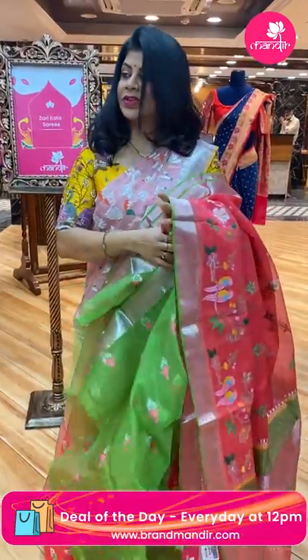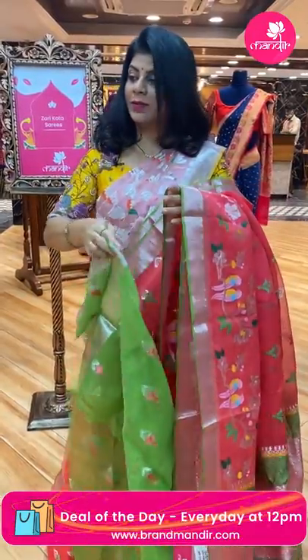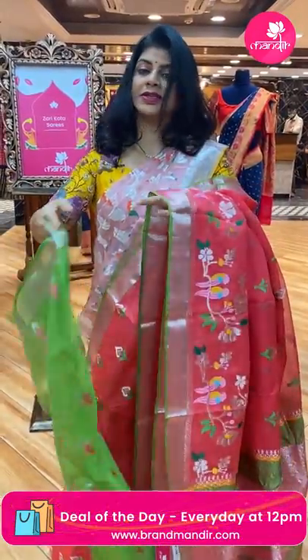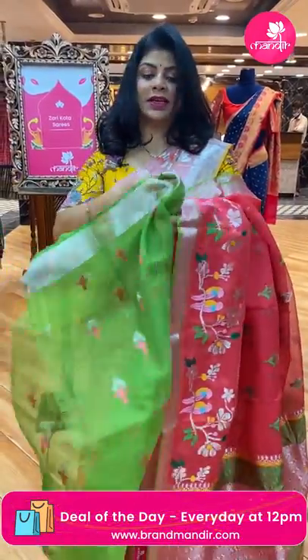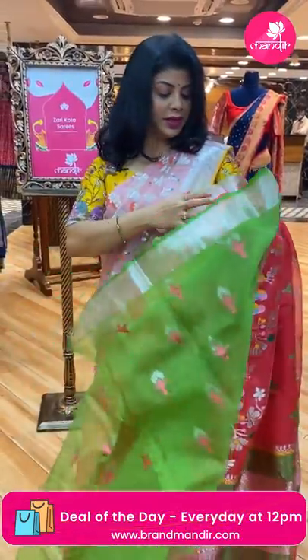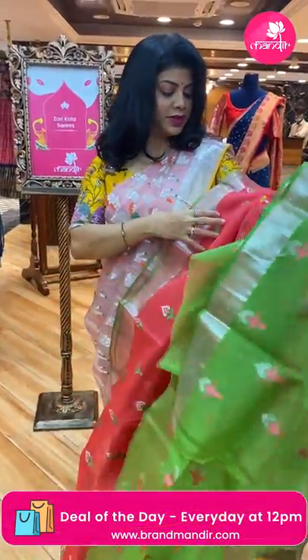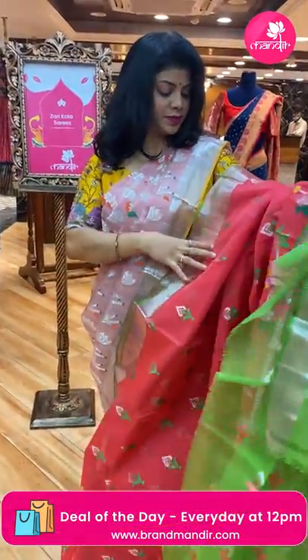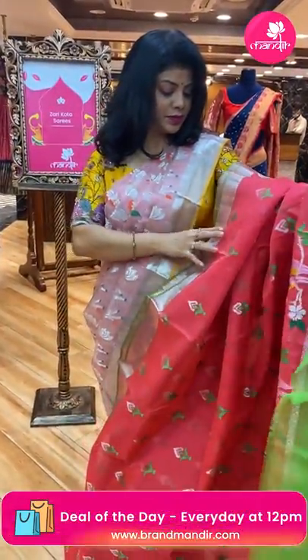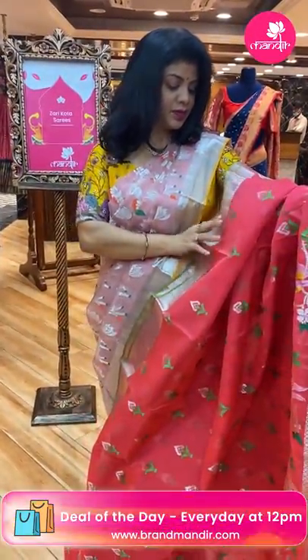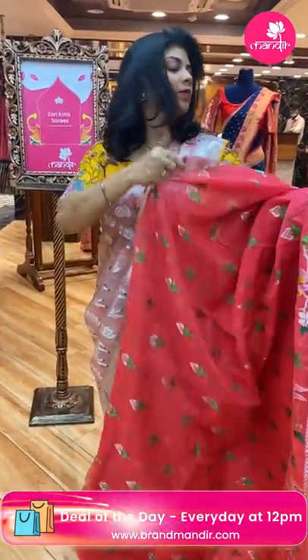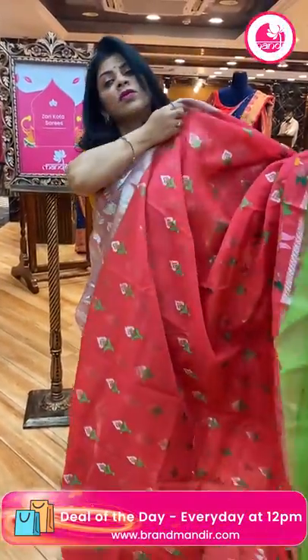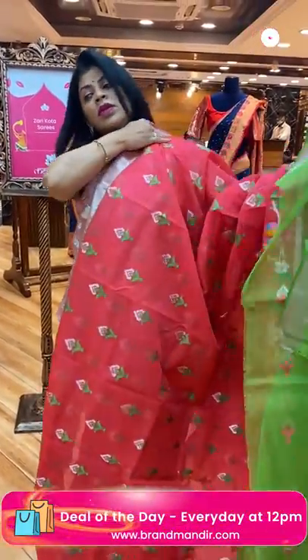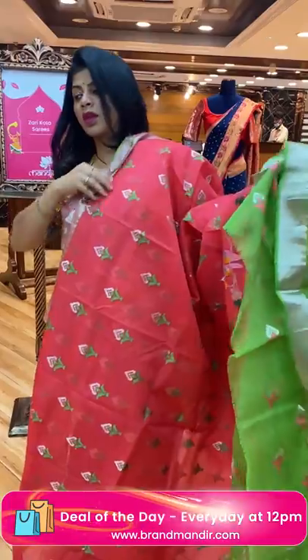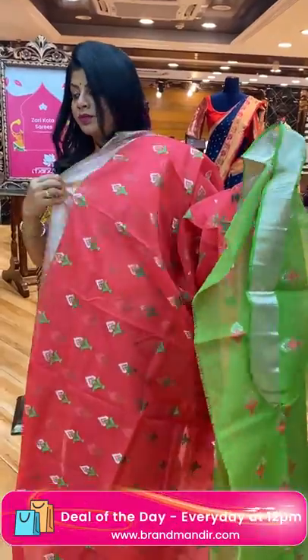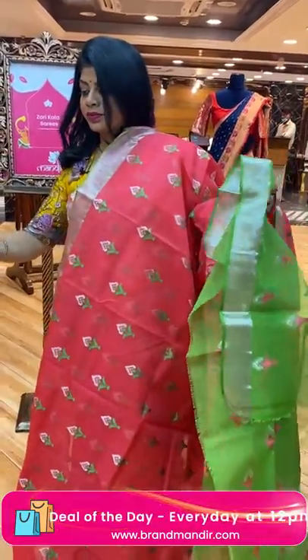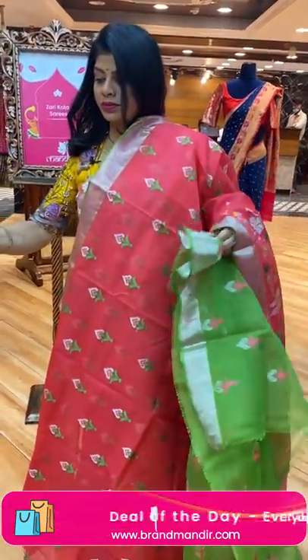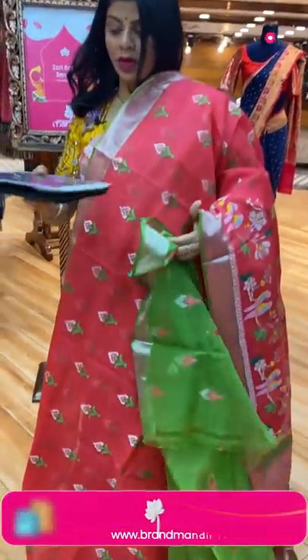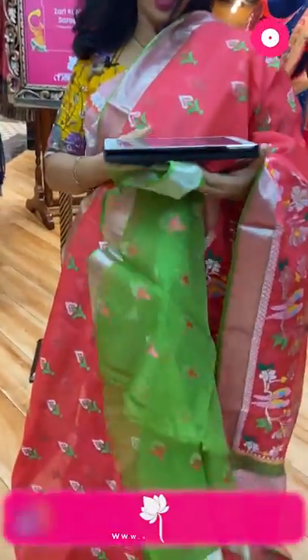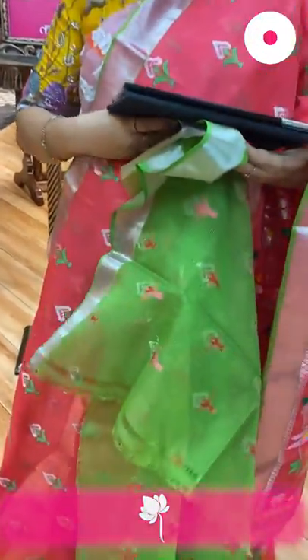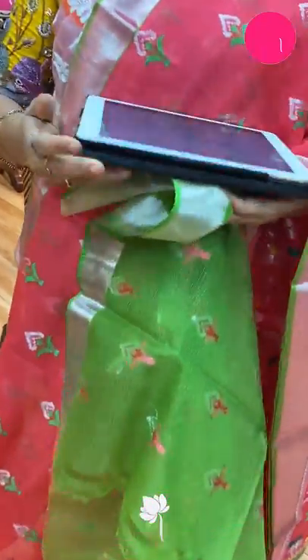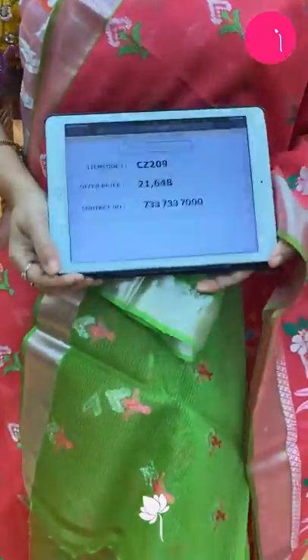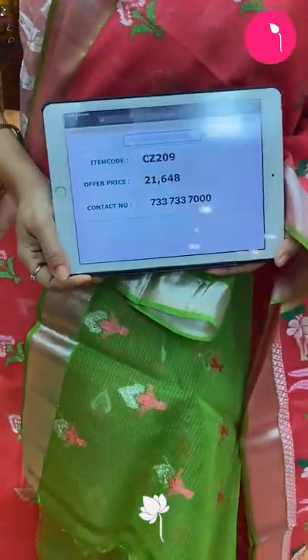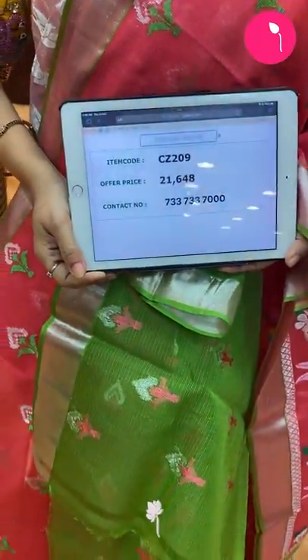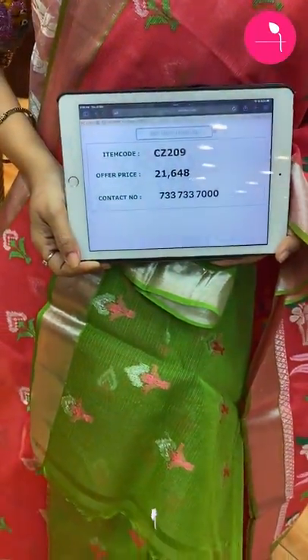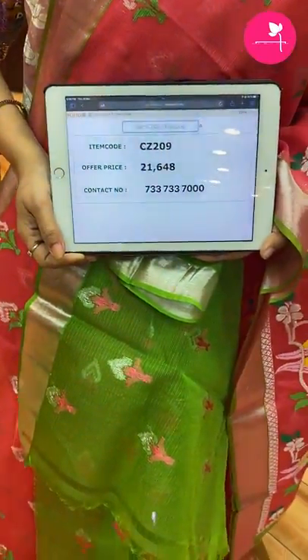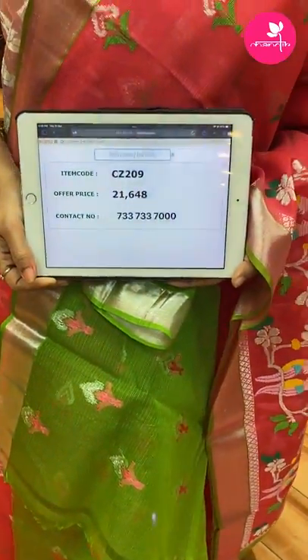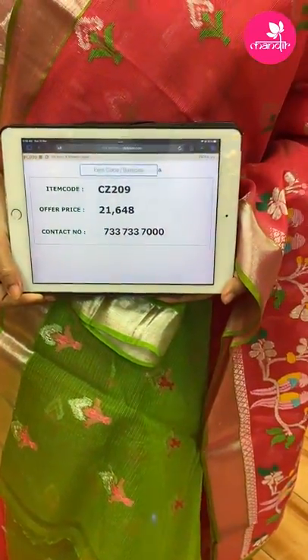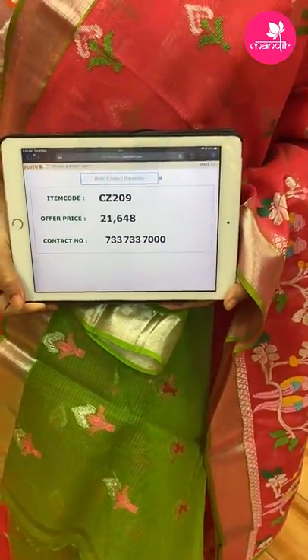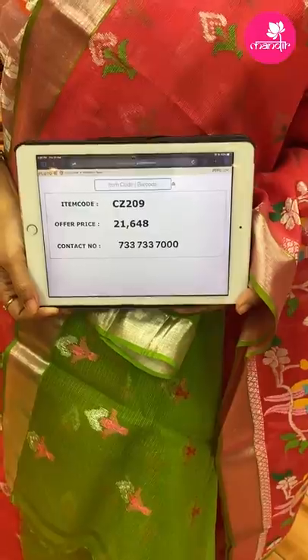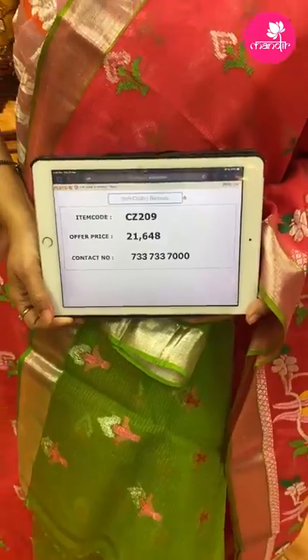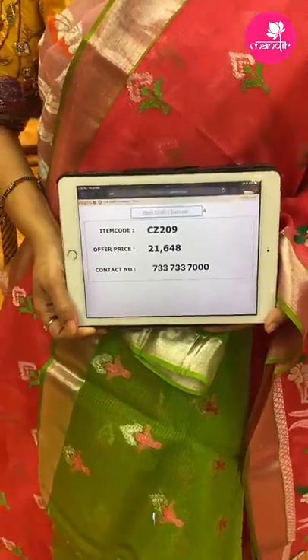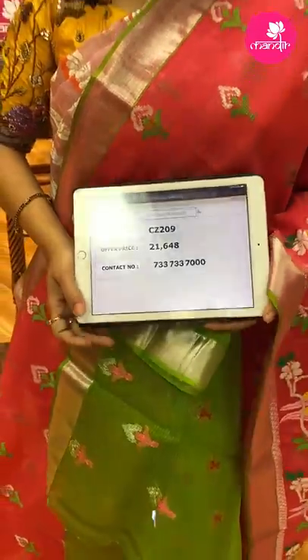Saree pricing and details: 21,648. CZ209 is the code.